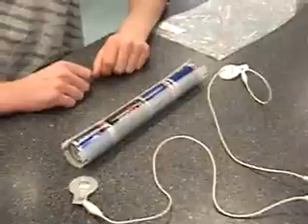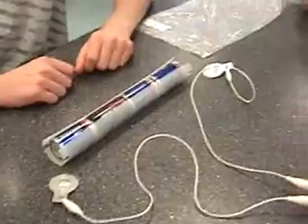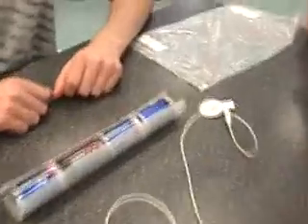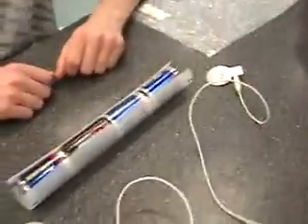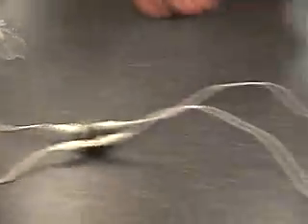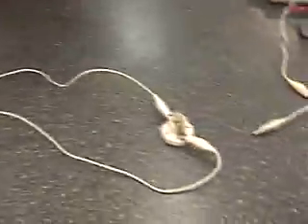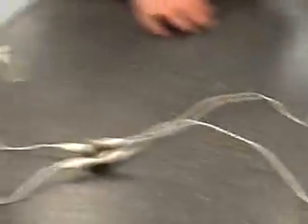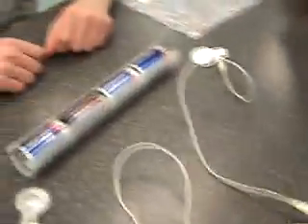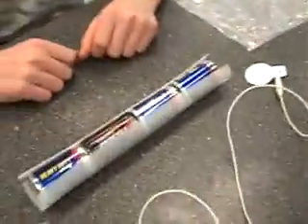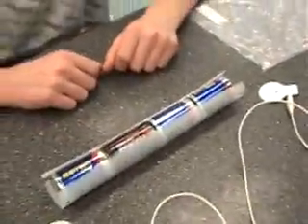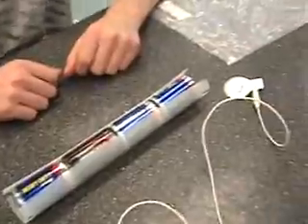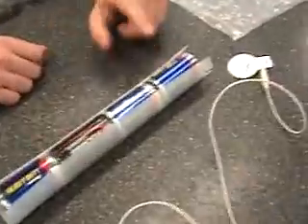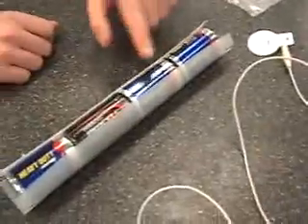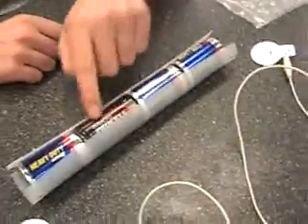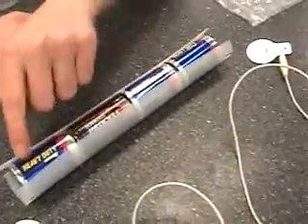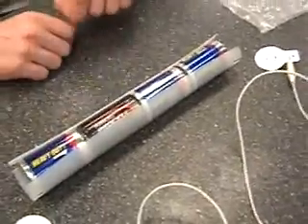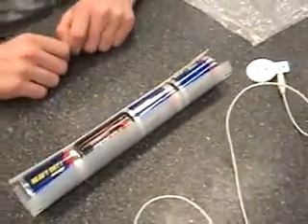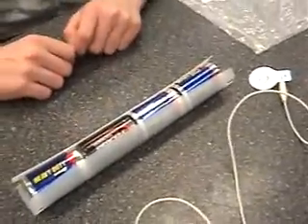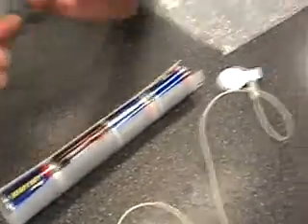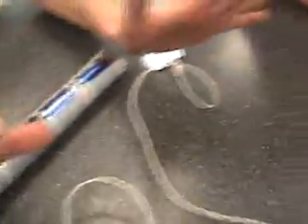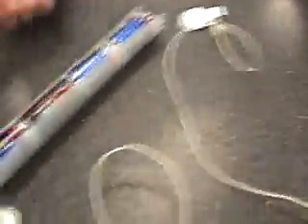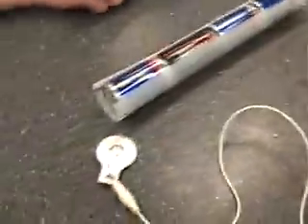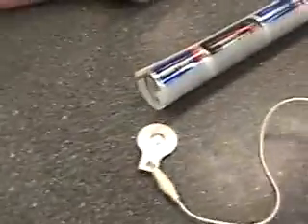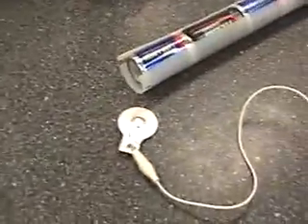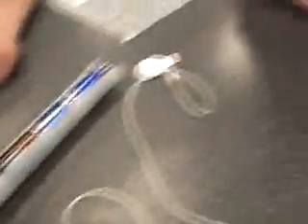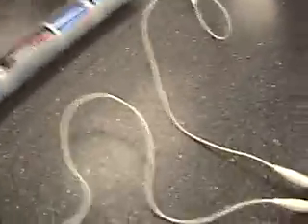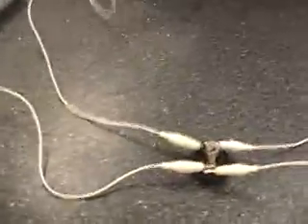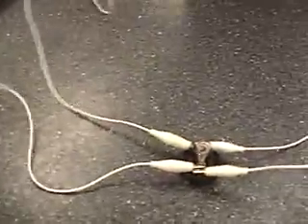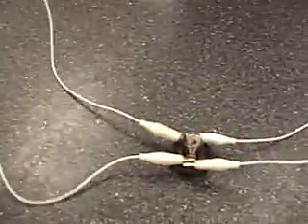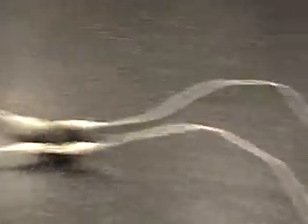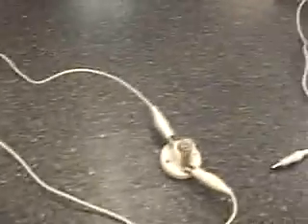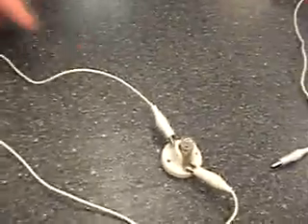As you can see, we have a parallel circuit going here. We have 4 batteries for a combined total of 6 volts. We have our 2 conductor plates, 1 light bulb, 2 light bulbs.